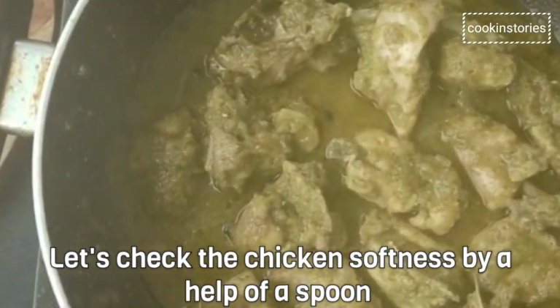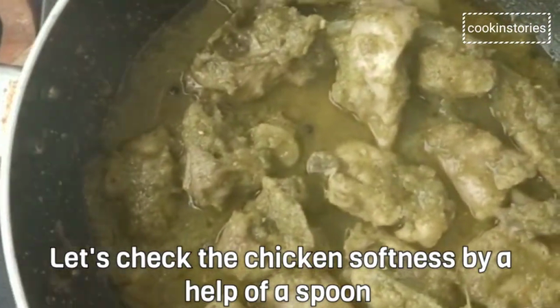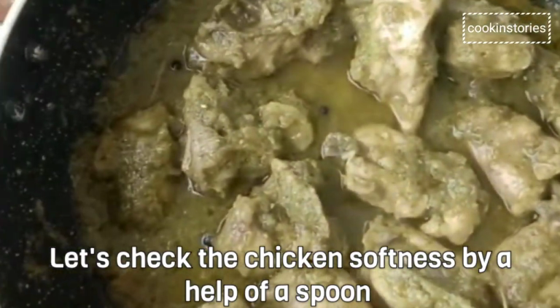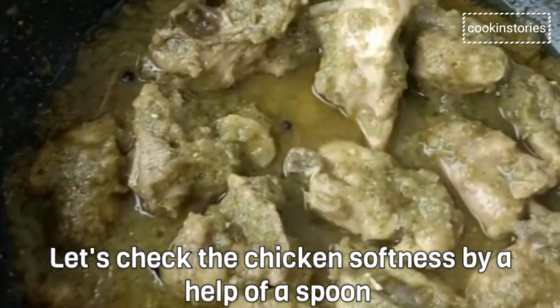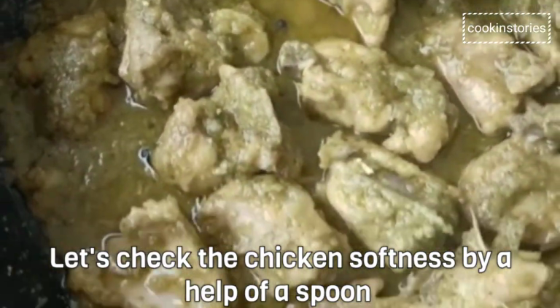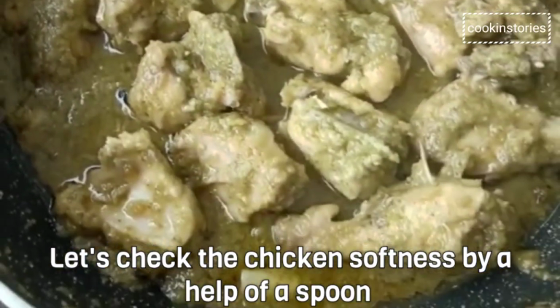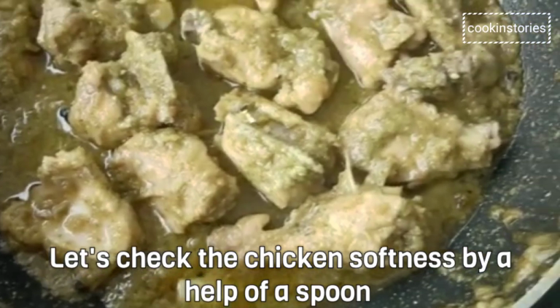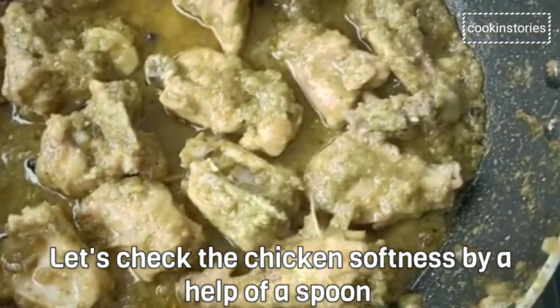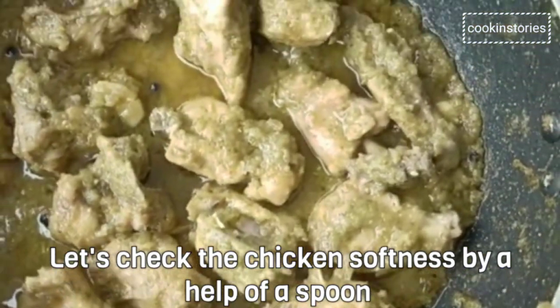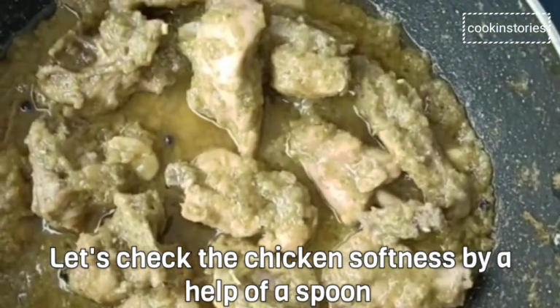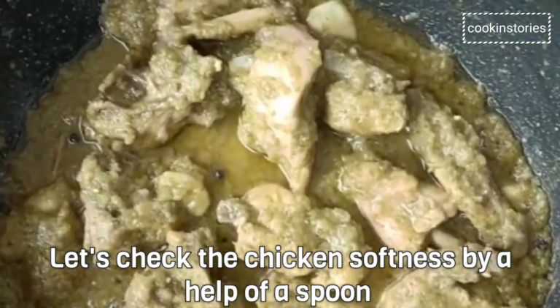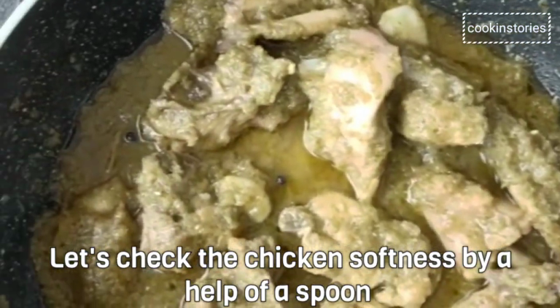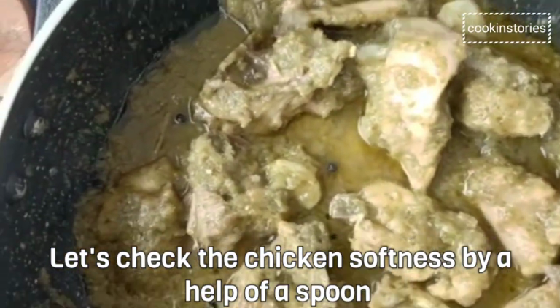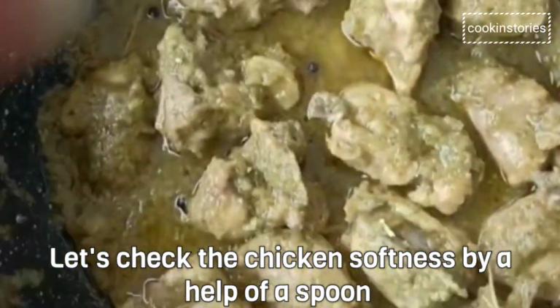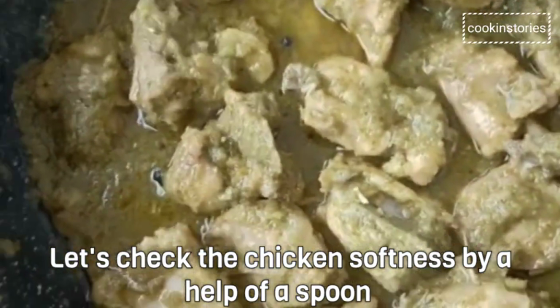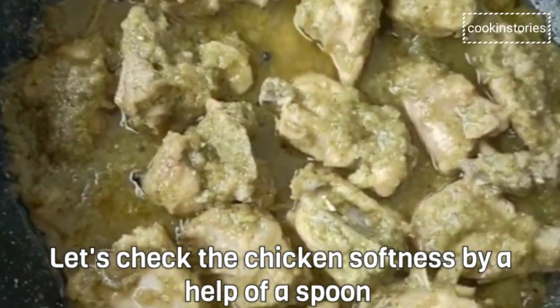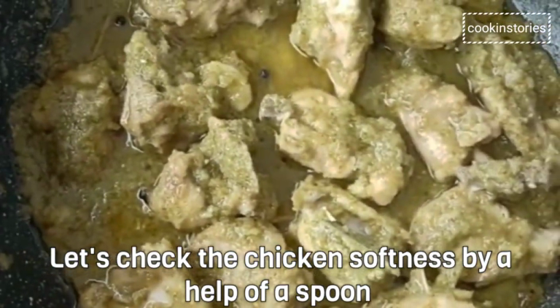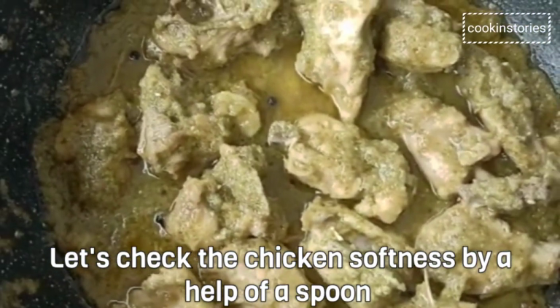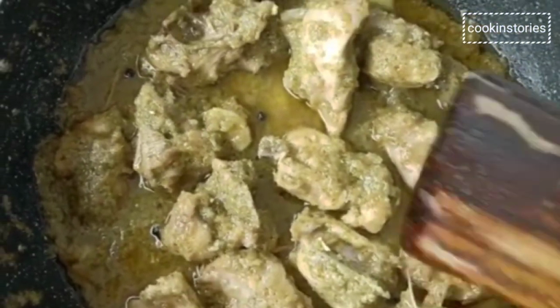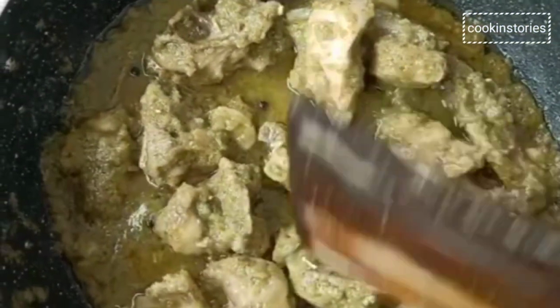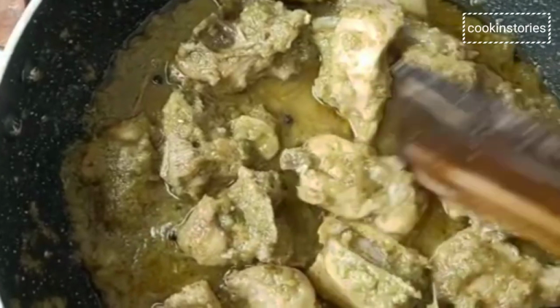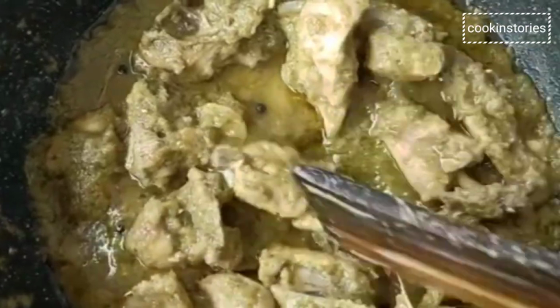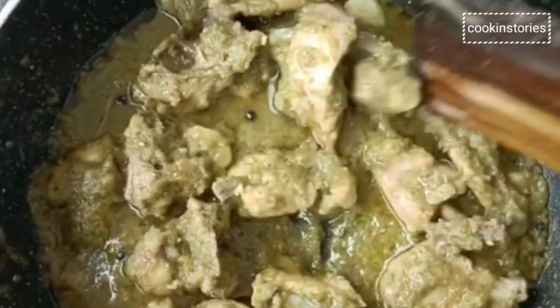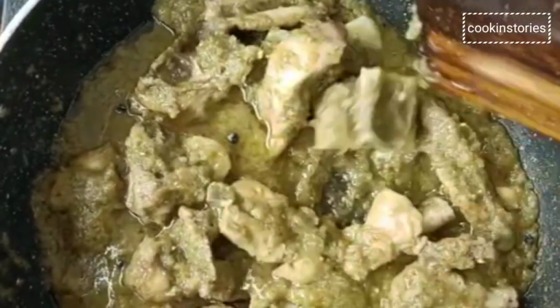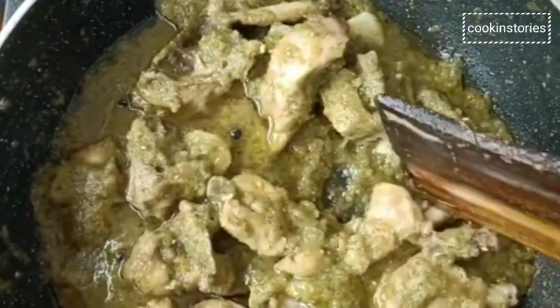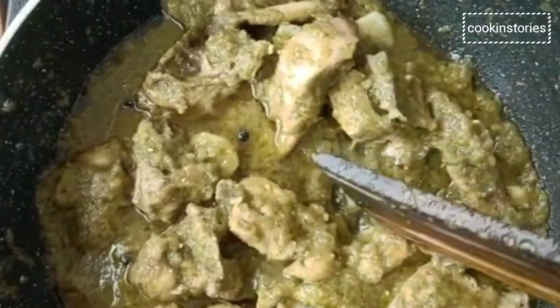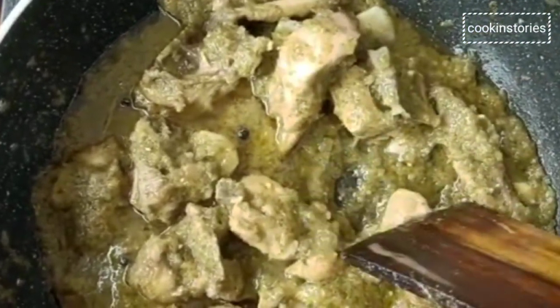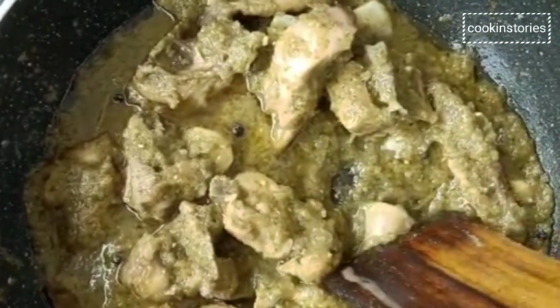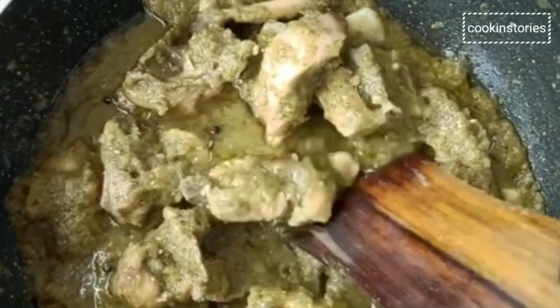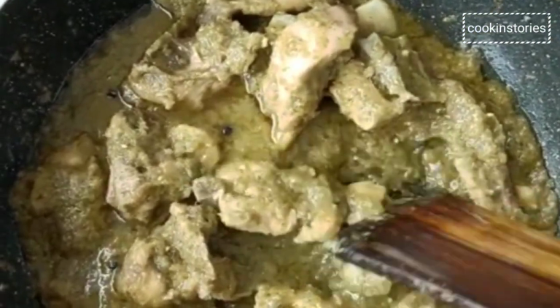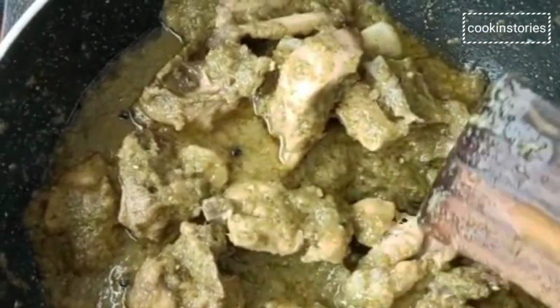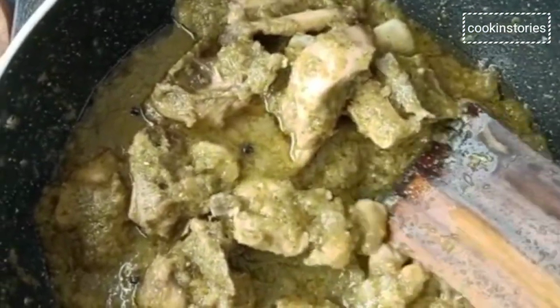Let us check the chicken softness with the back of a spoon or a spatula. It's done perfectly!